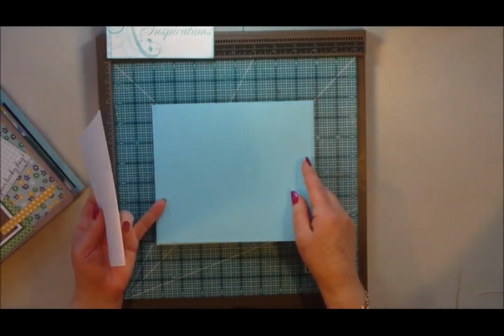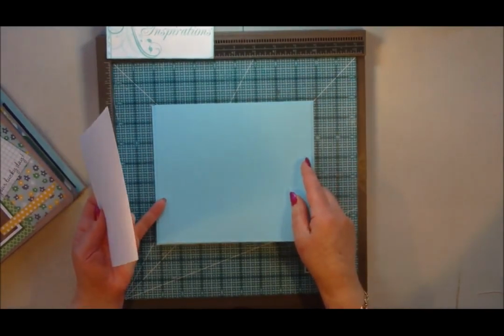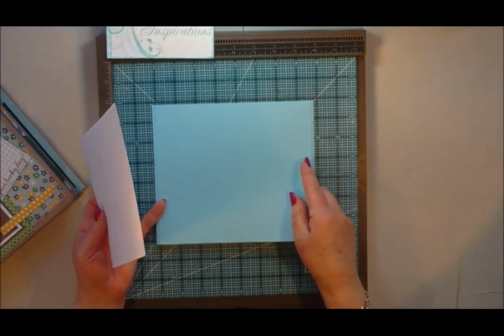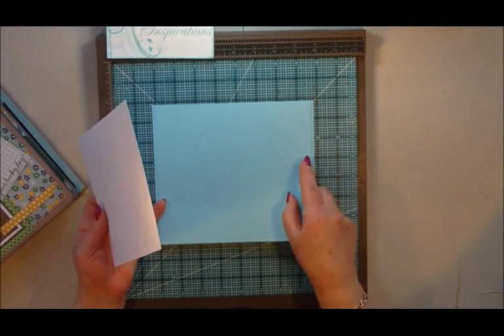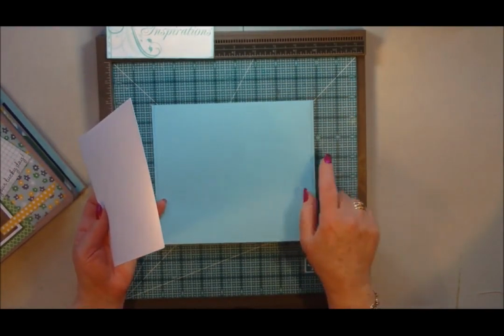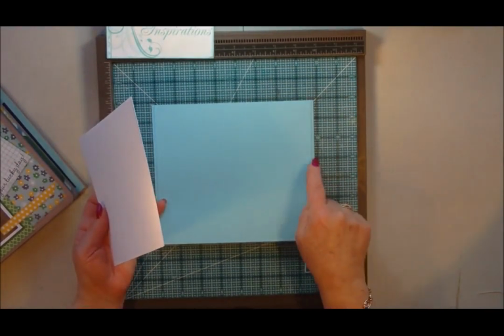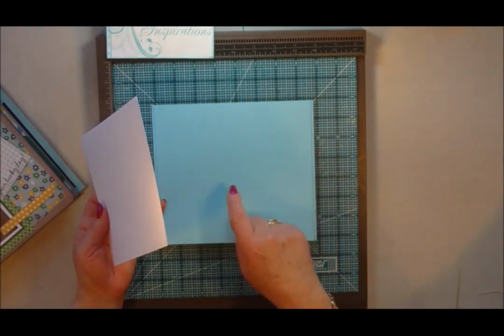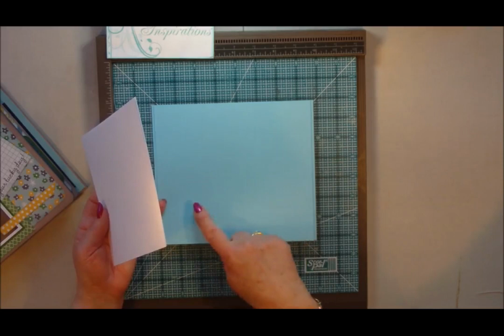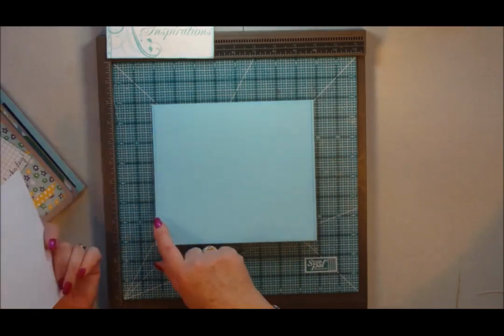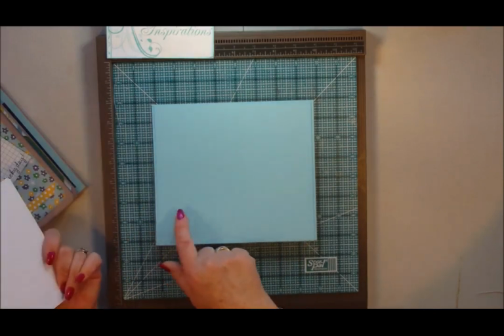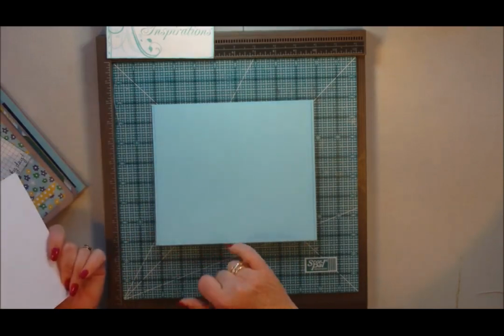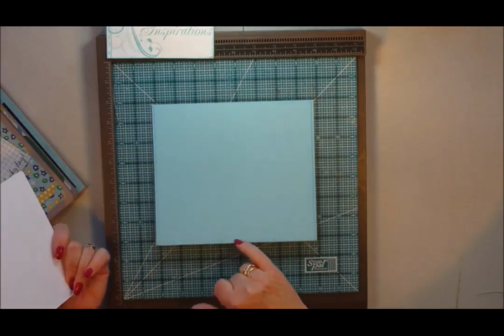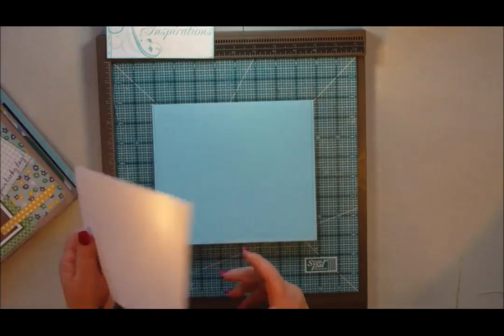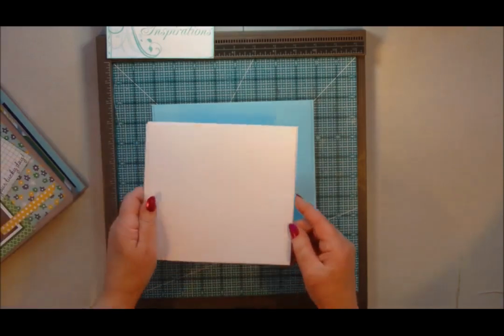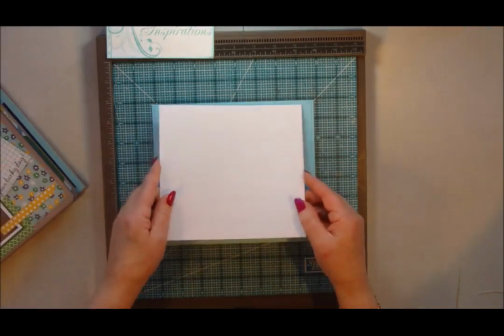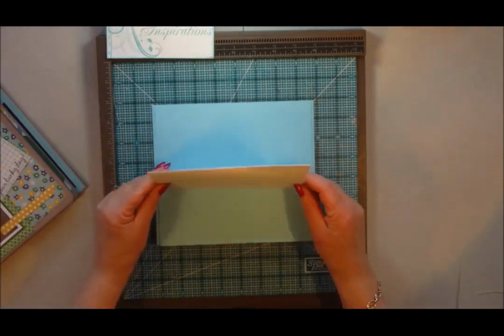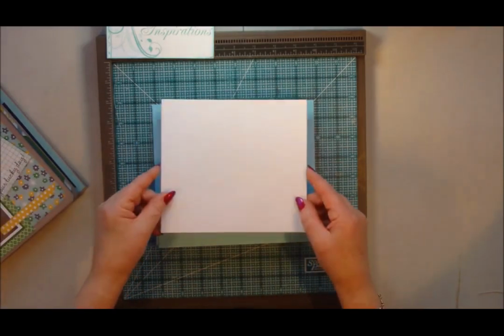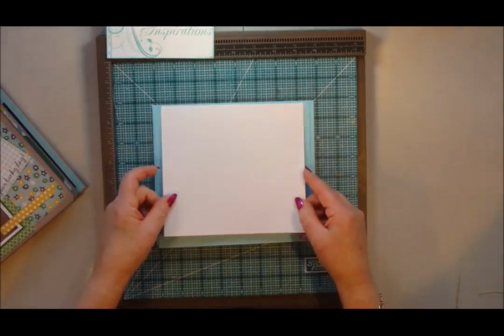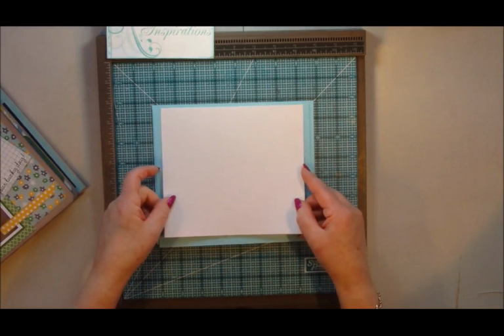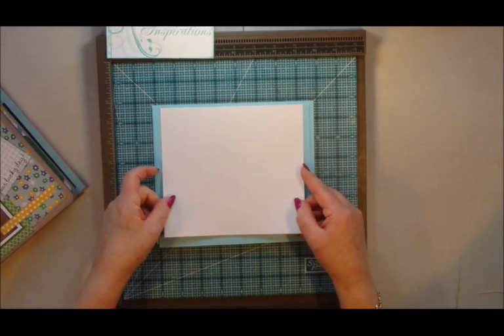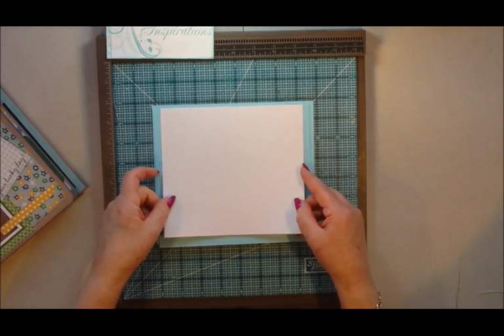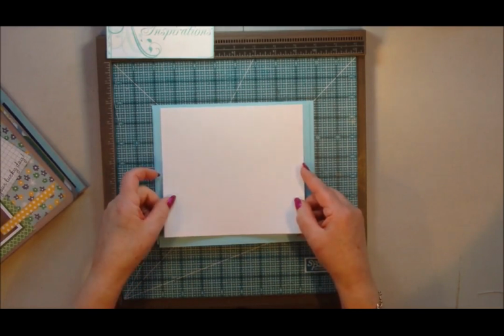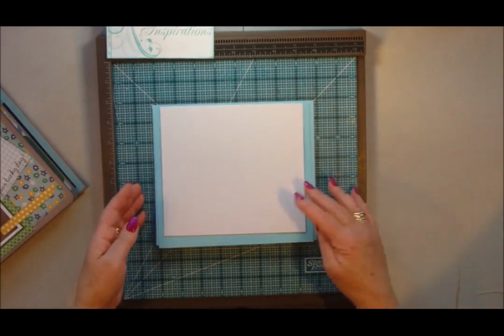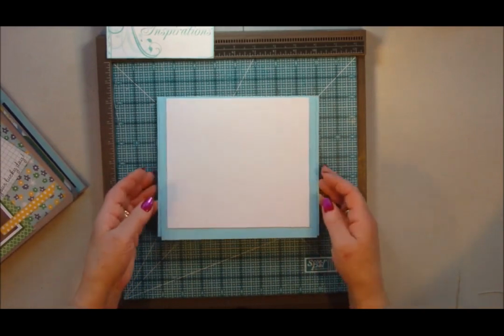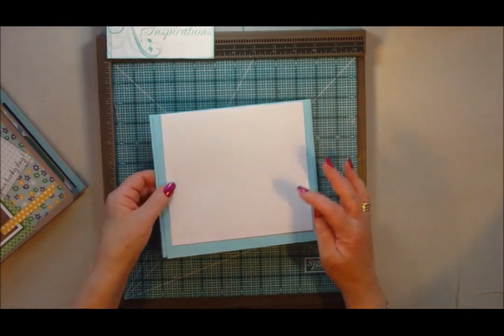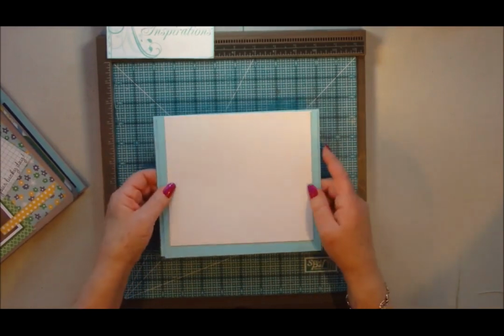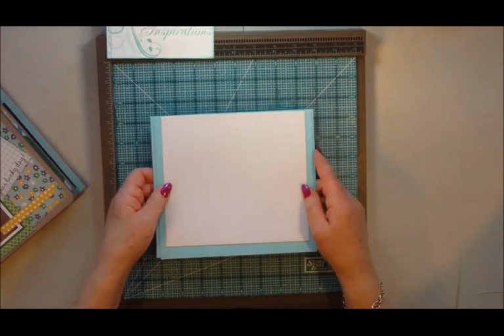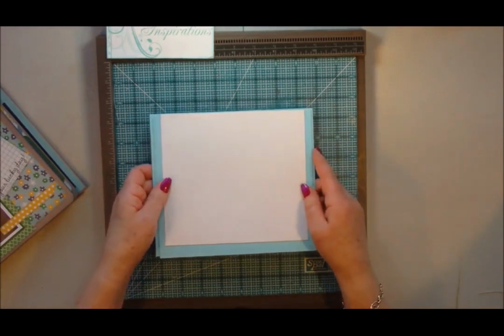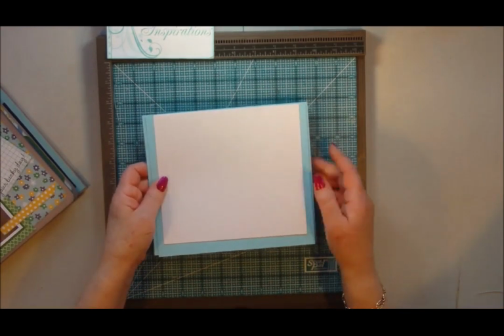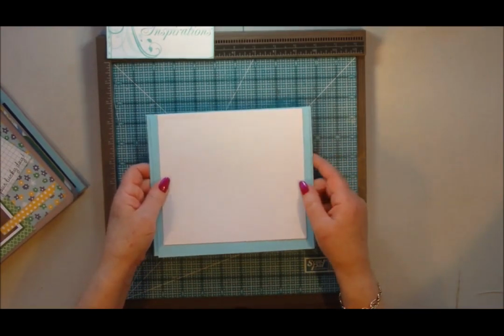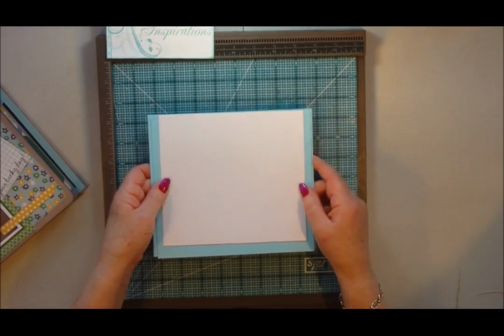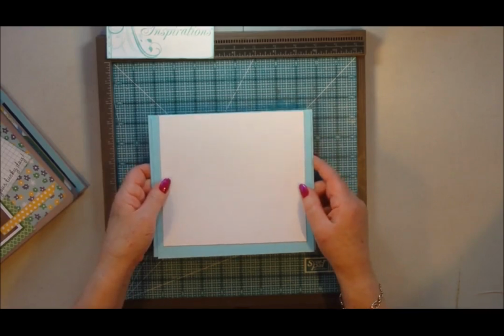The largest page is about two-eighths of an inch smaller on each side and an eighth of an inch in. The next one I've made even smaller again, but I will put the measurements on the website so you can go back and have a look at those.